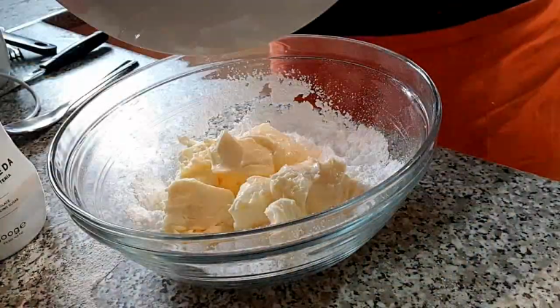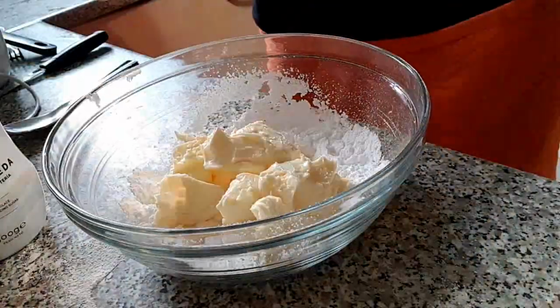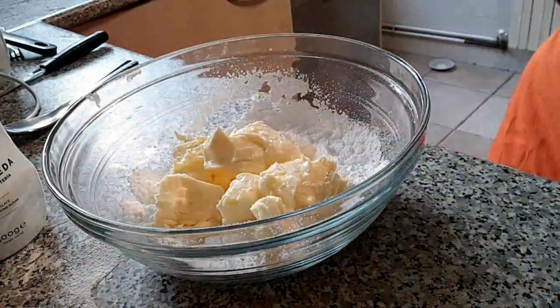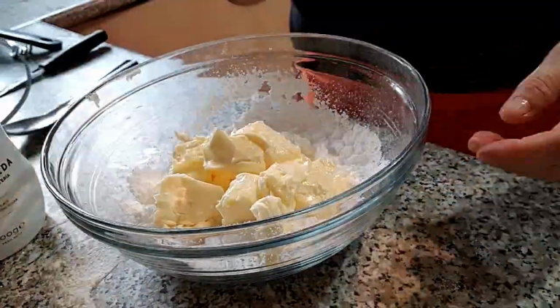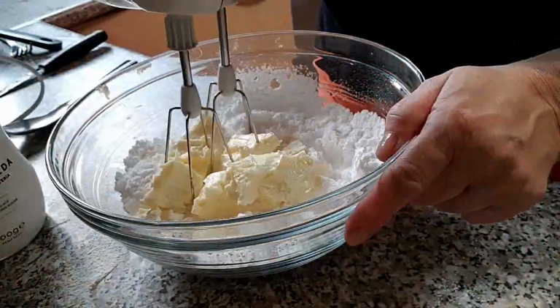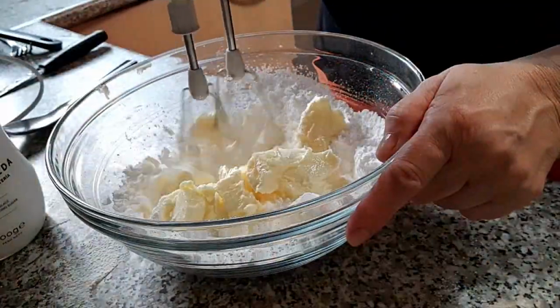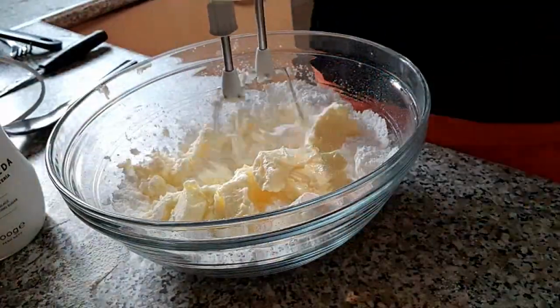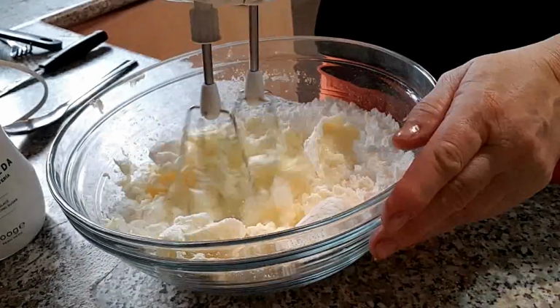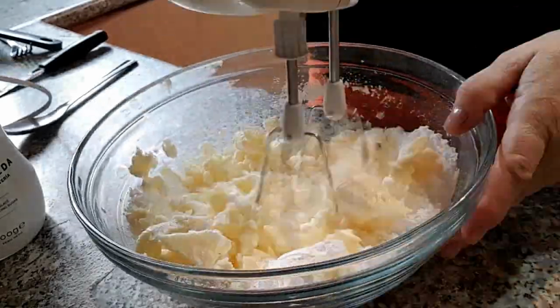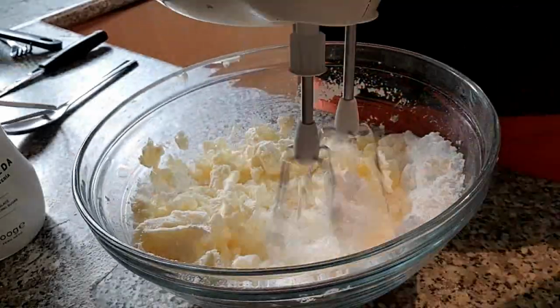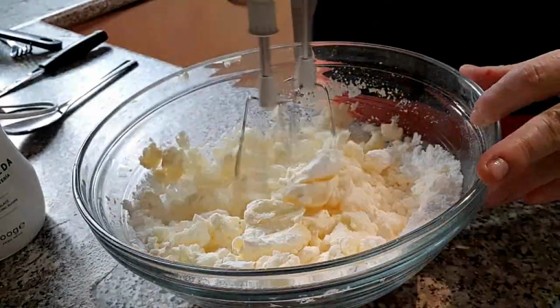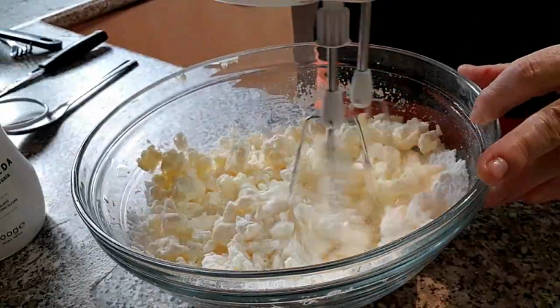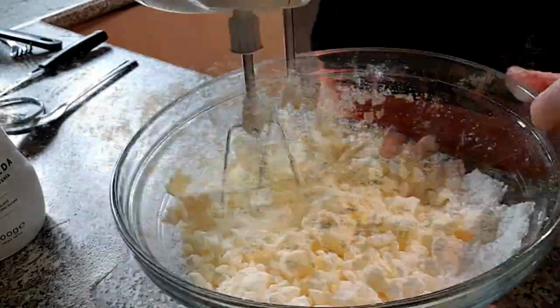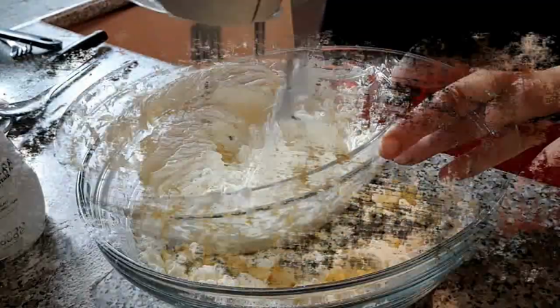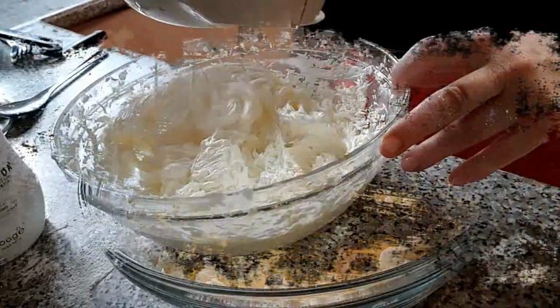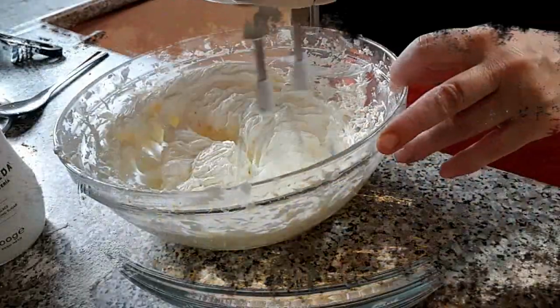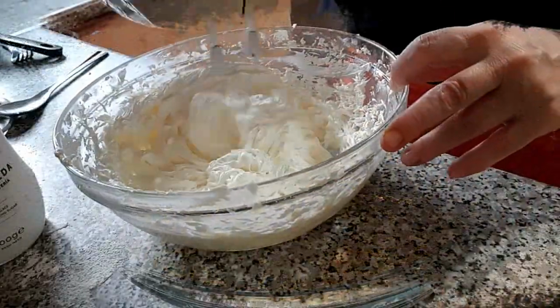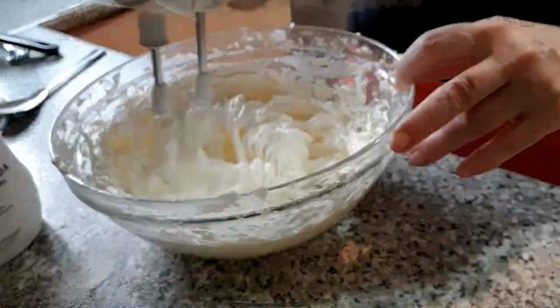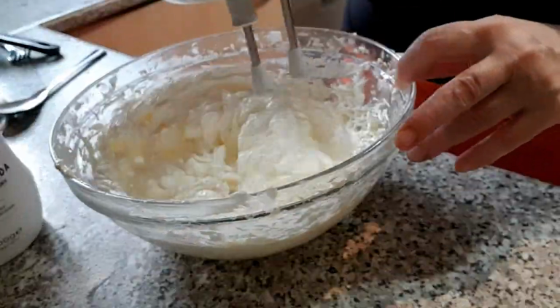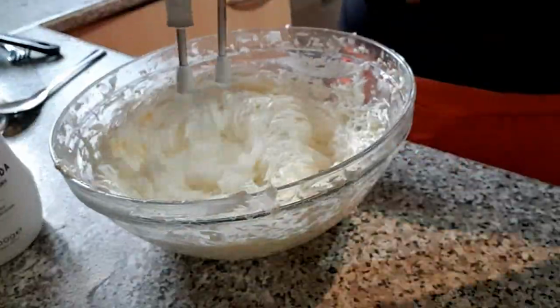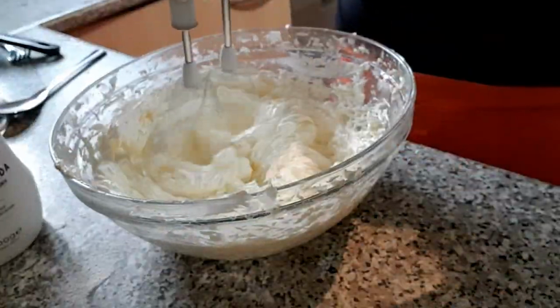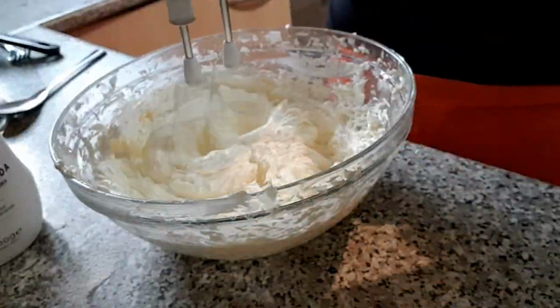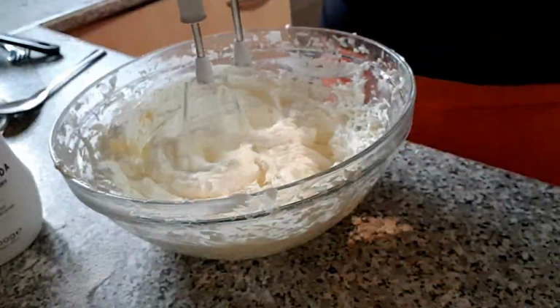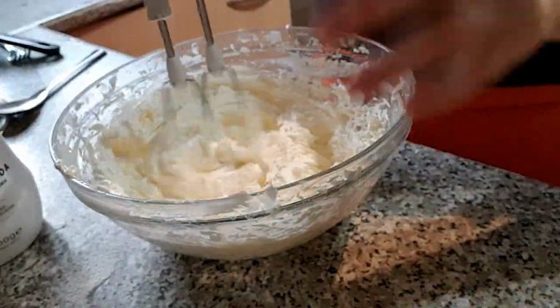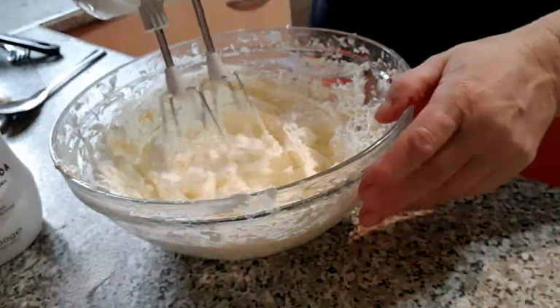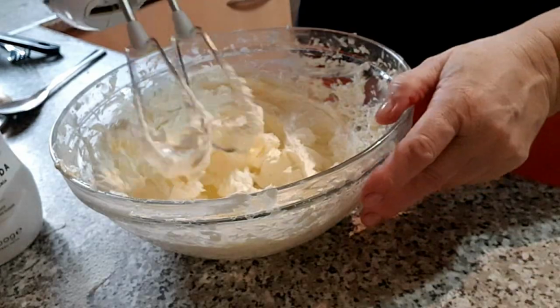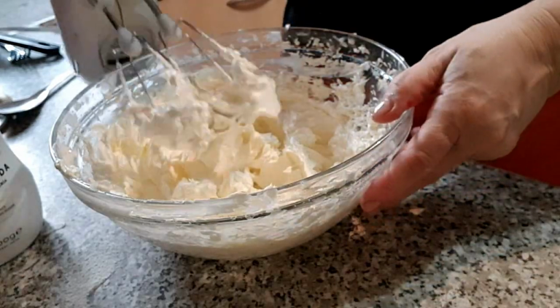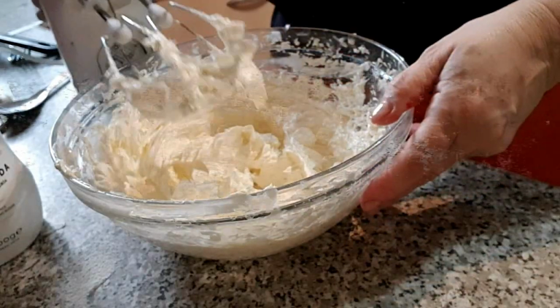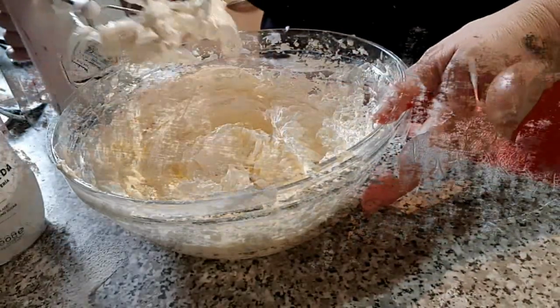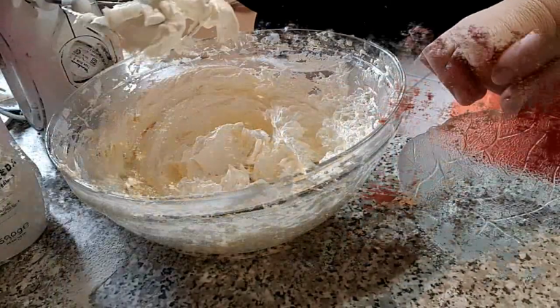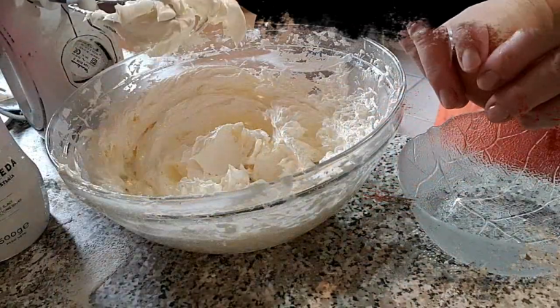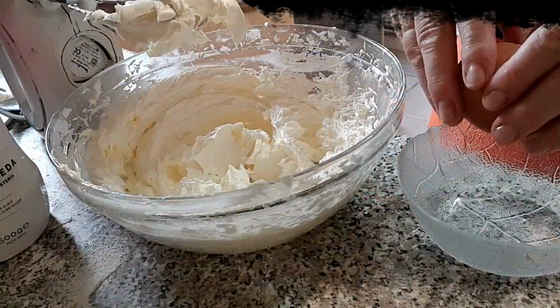Ponemos la mantequilla junto con el azúcar y batimos con ayuda de unas varillas eléctricas hasta que esponje y blanquee.